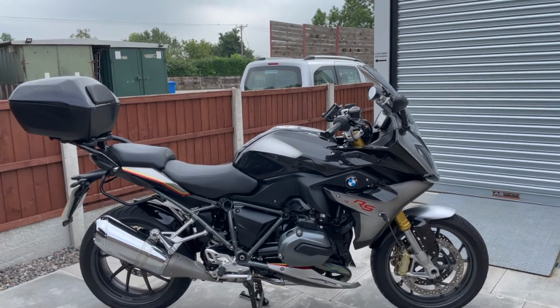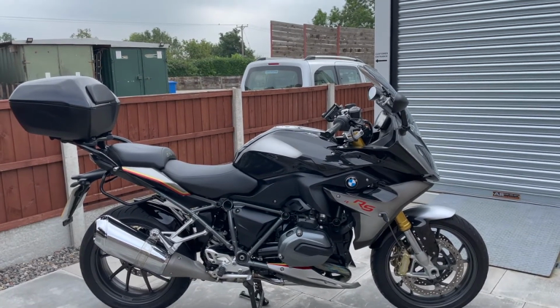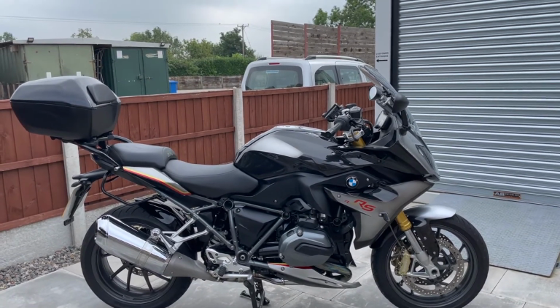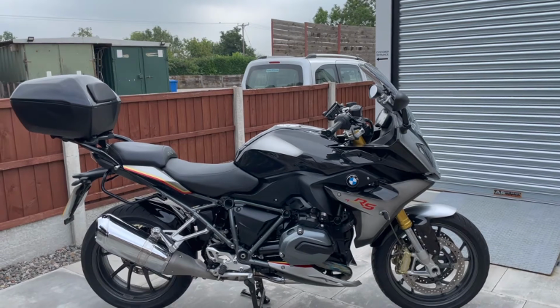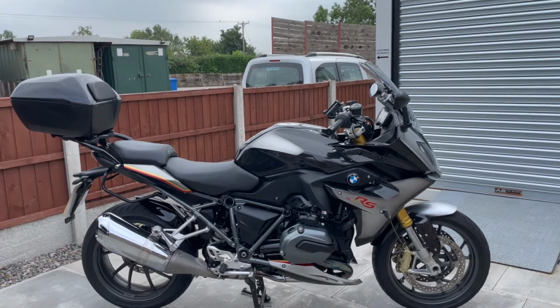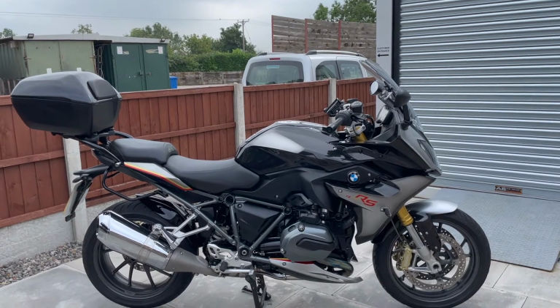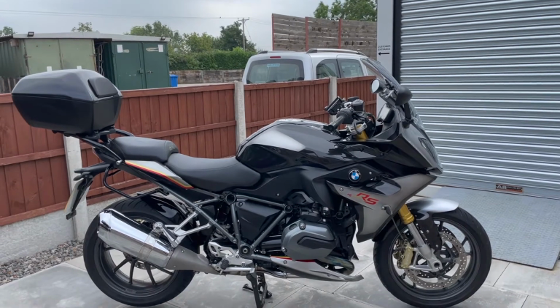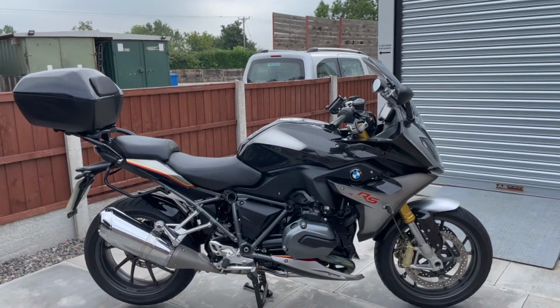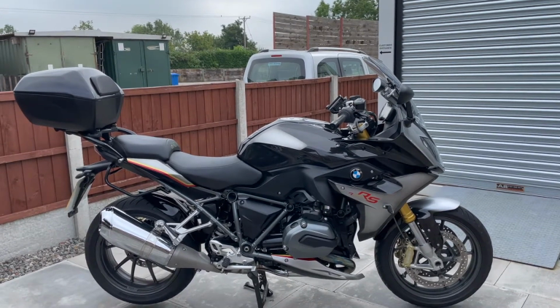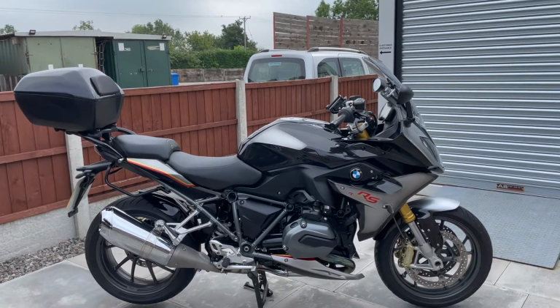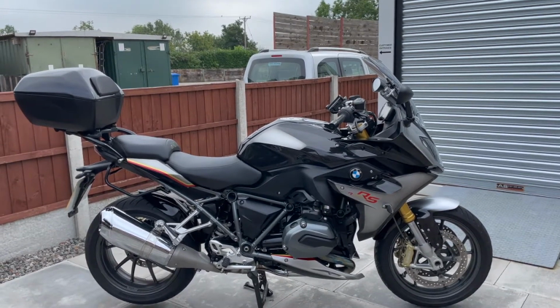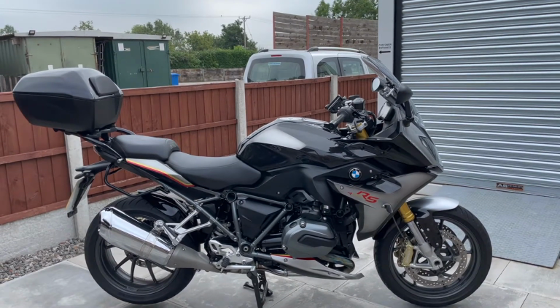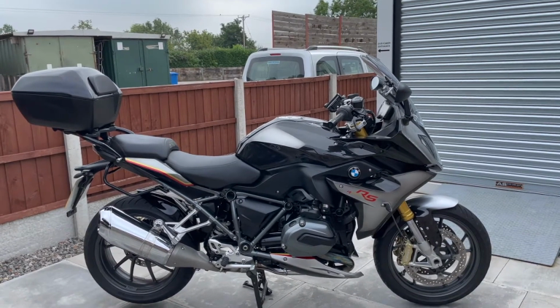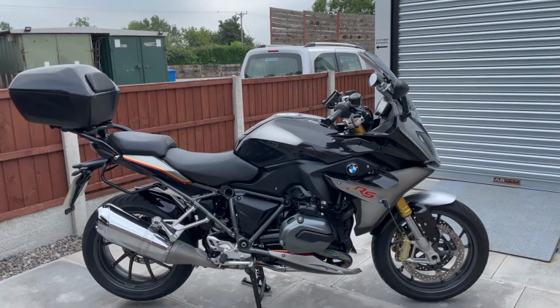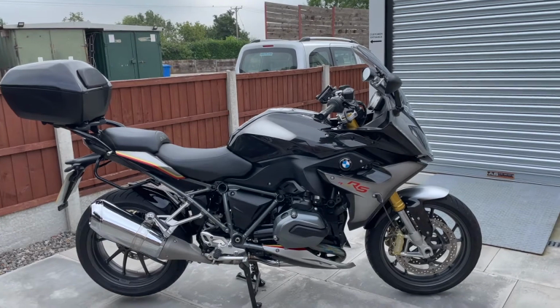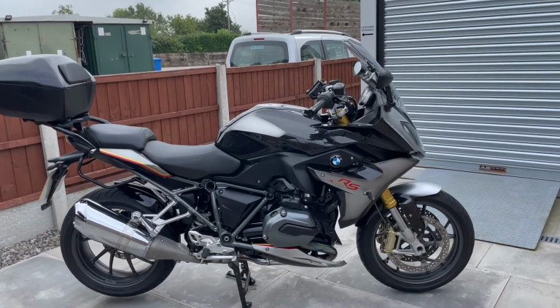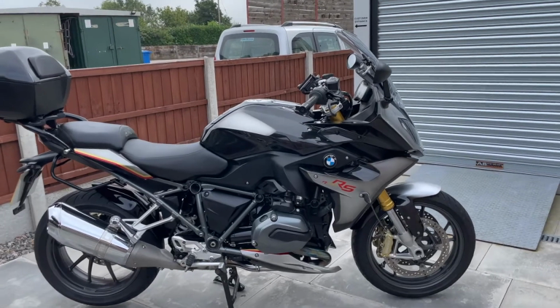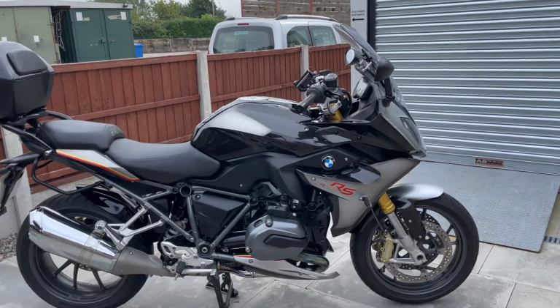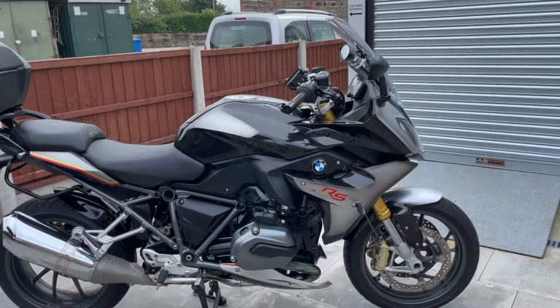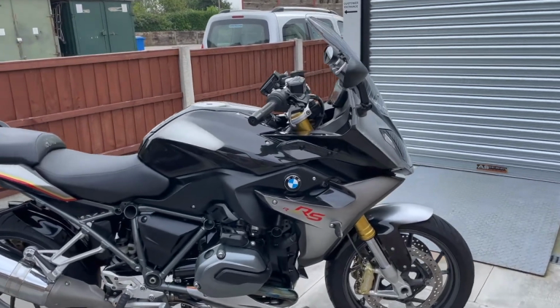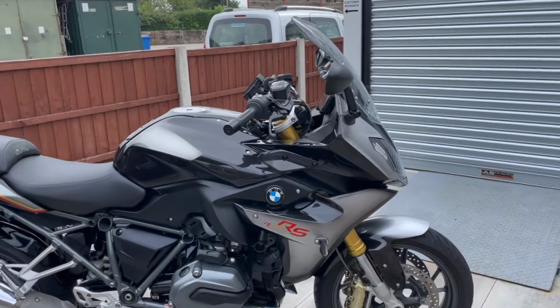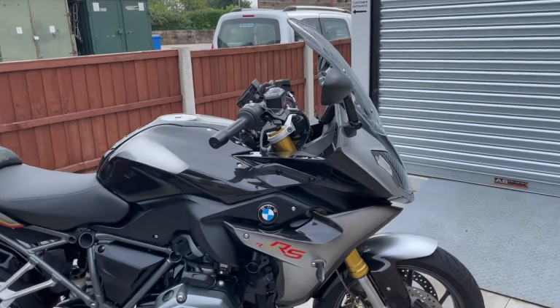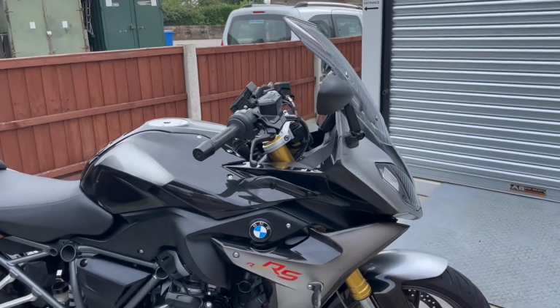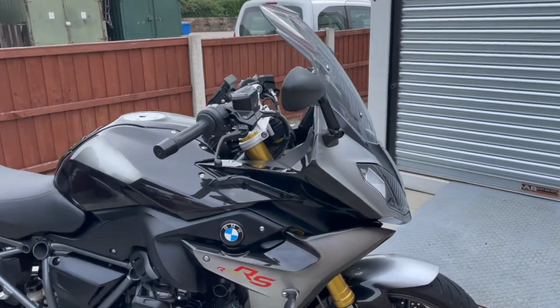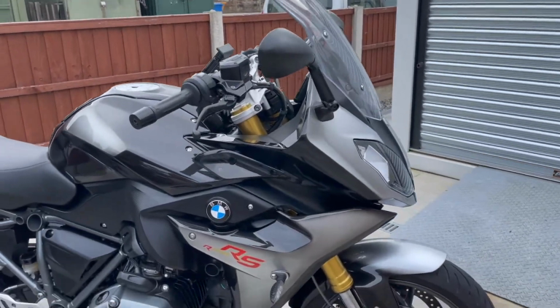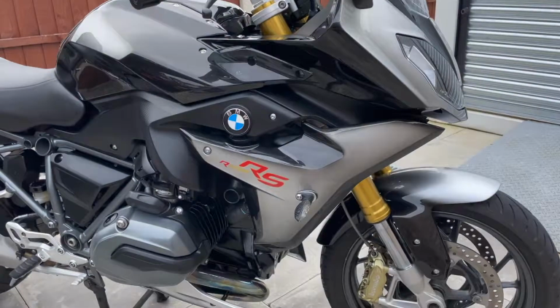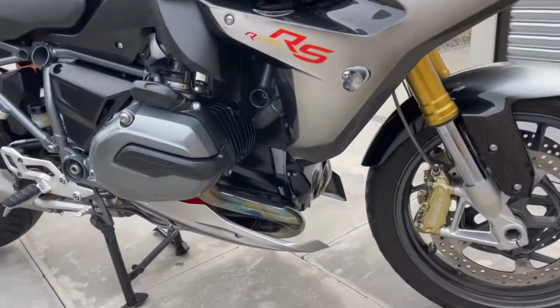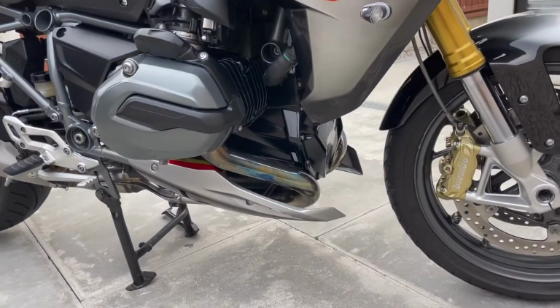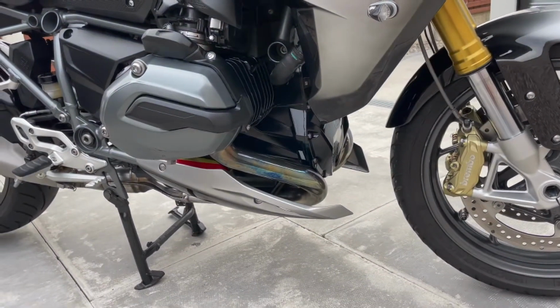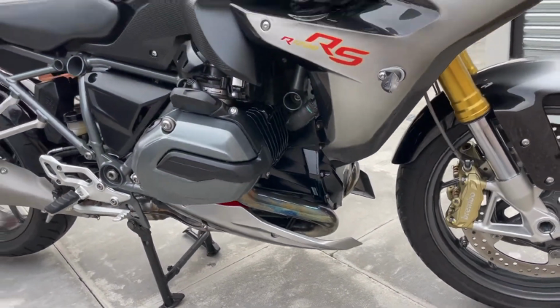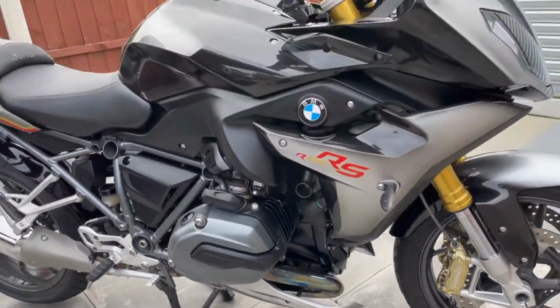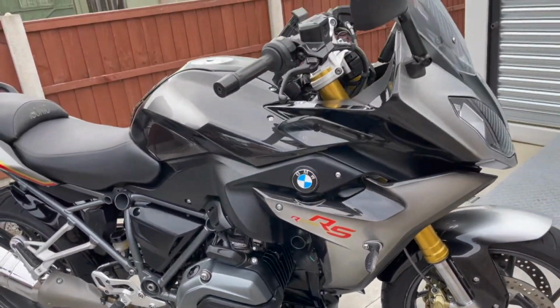You get gold forks and gold calipers, you get the comfort pack, touring pack and dynamic packs all on this bike. So what that means is you get tyre pressure control, cruise control, and the lovely engine spoiler at the bottom that's also colour coded.